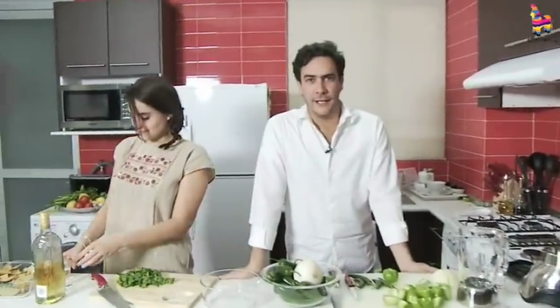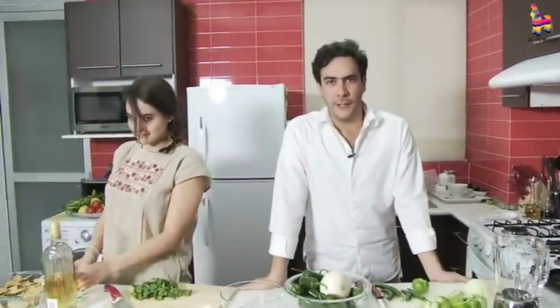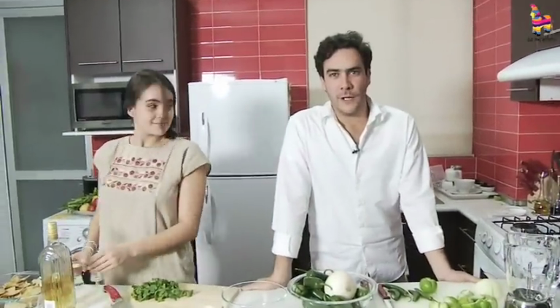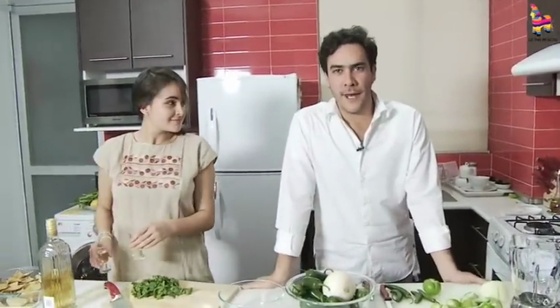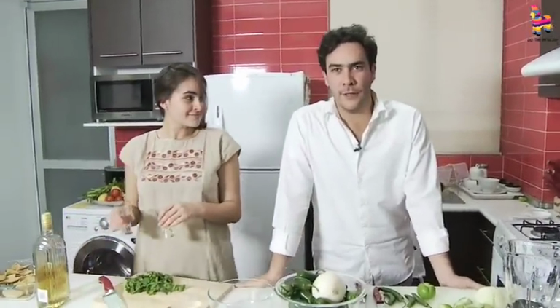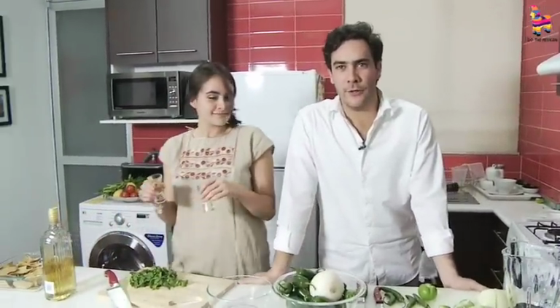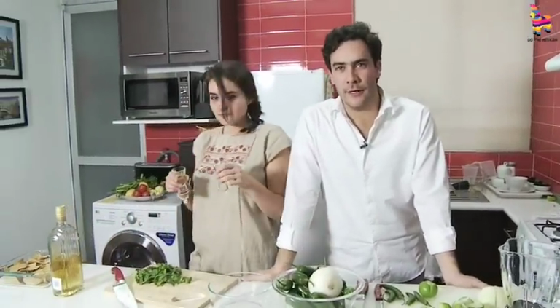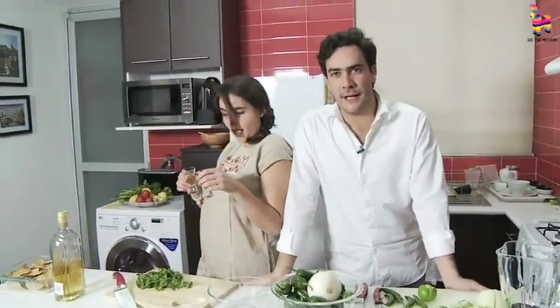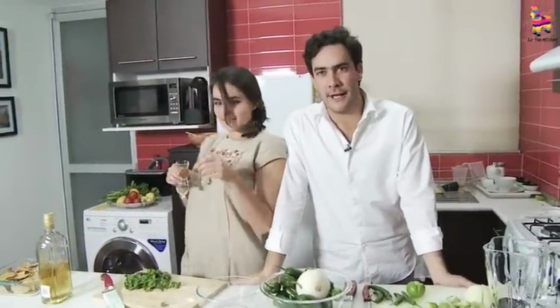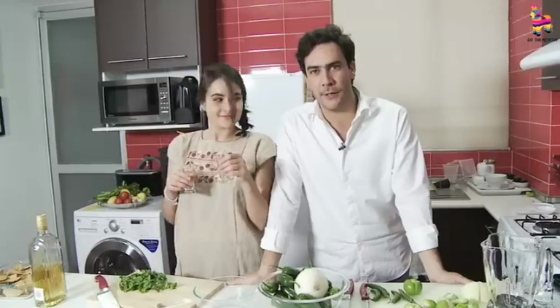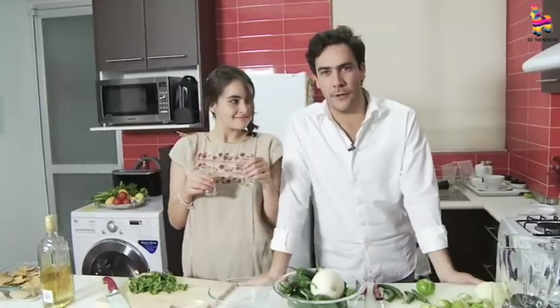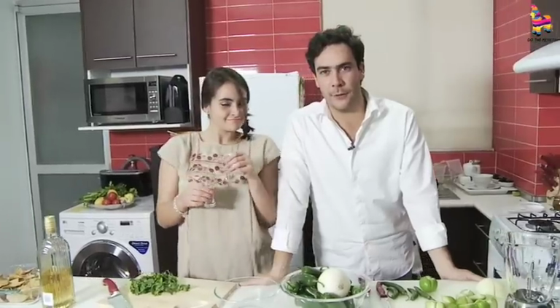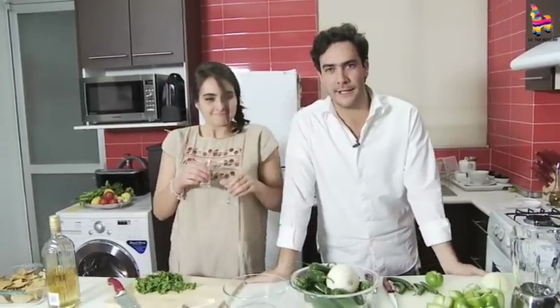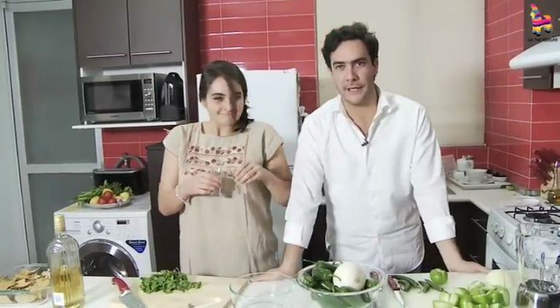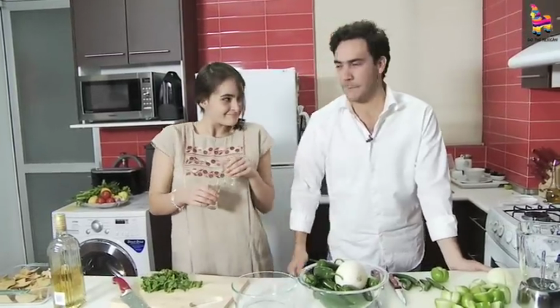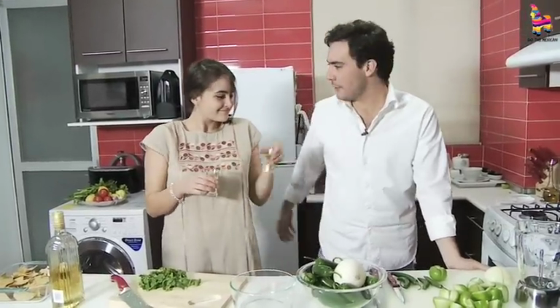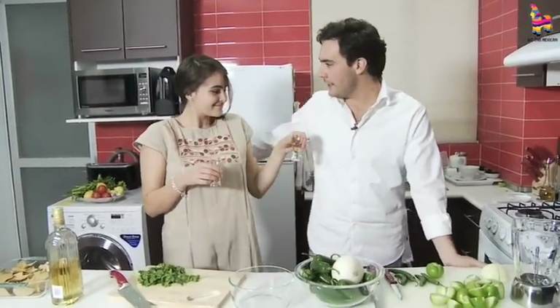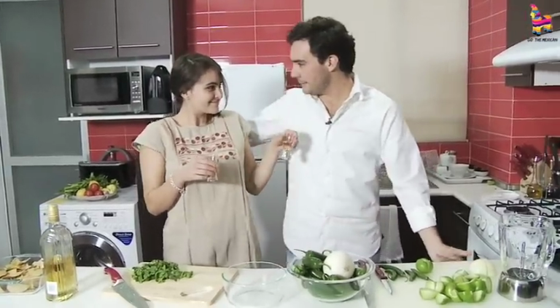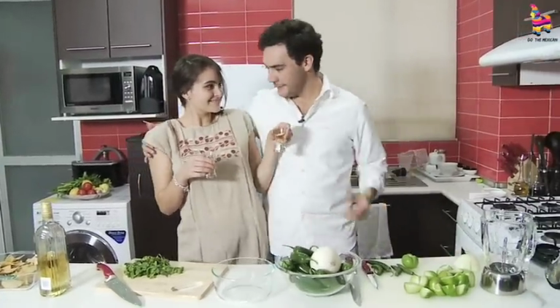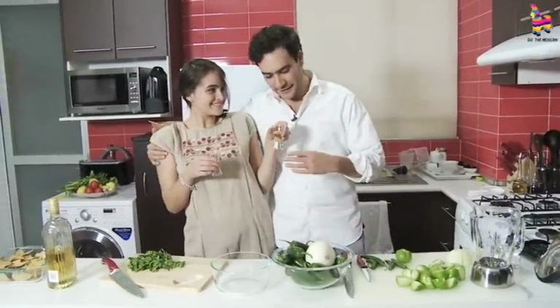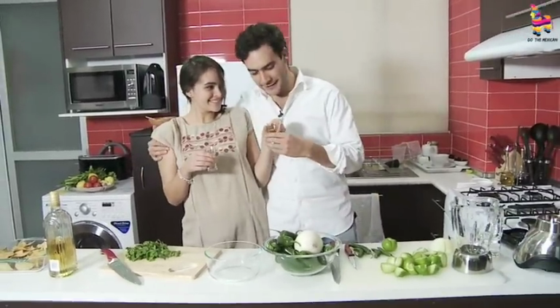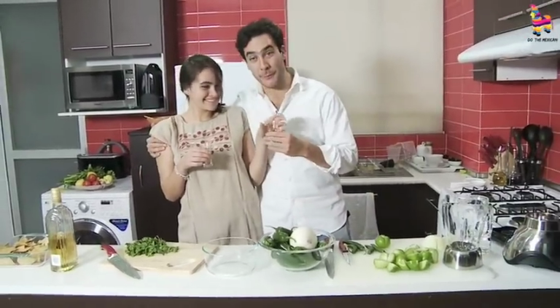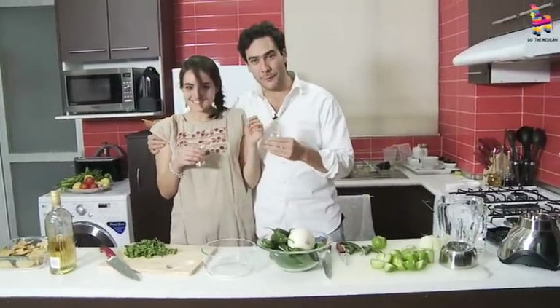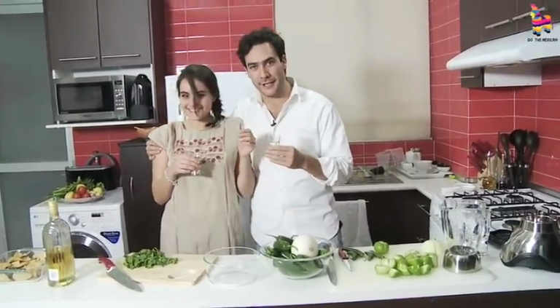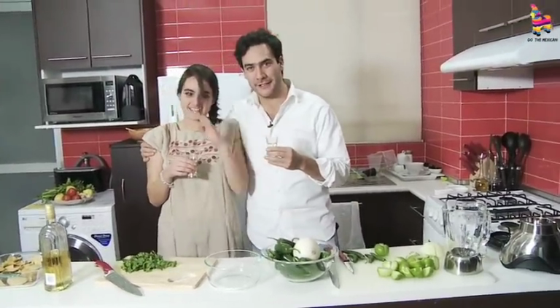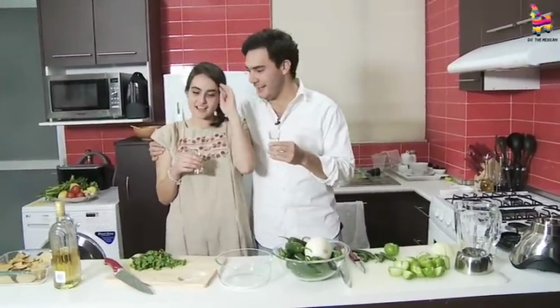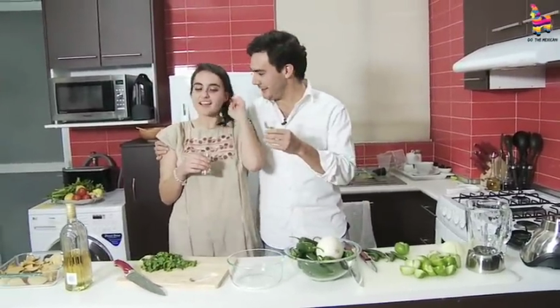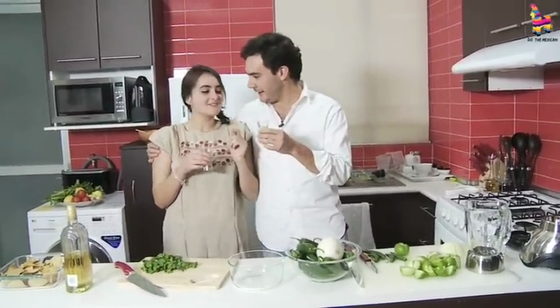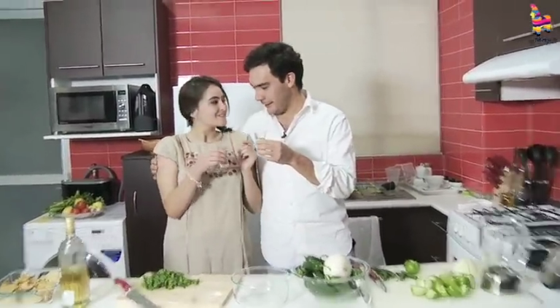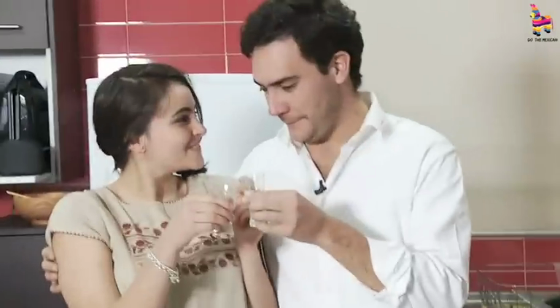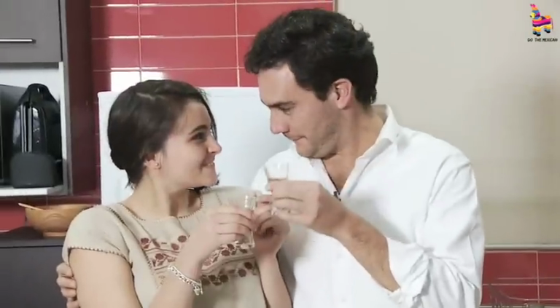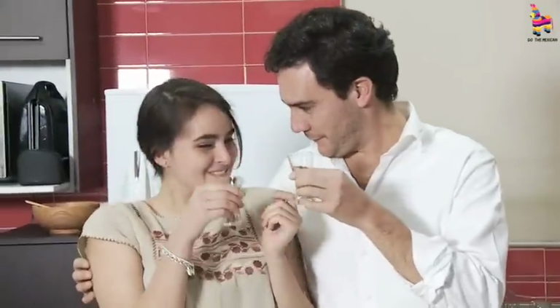Hello, welcome back to another Salsa episode of Do The Mexican. My name is Pancho Garcia, this is my beautiful Maria, and this is tequila time. Cheers.